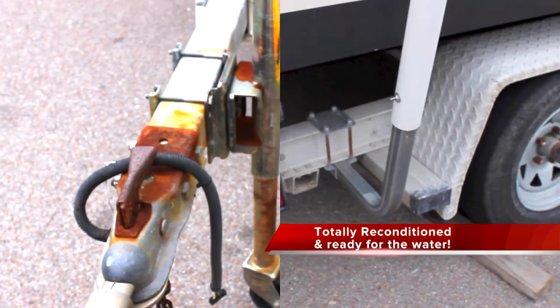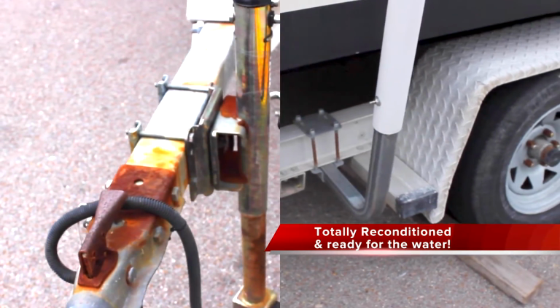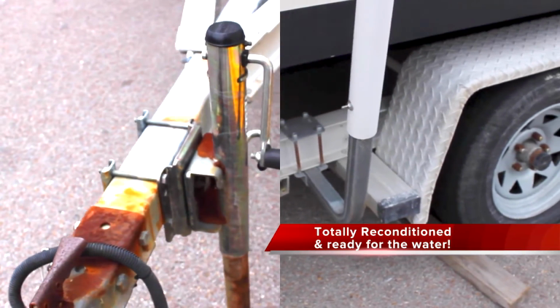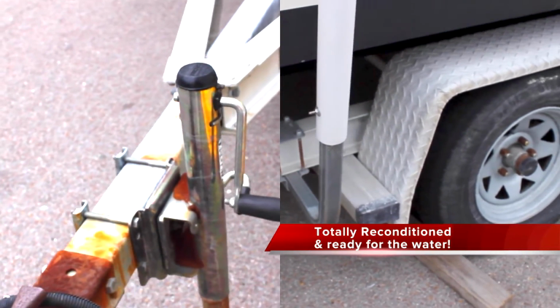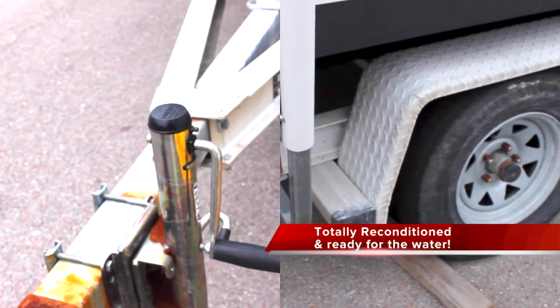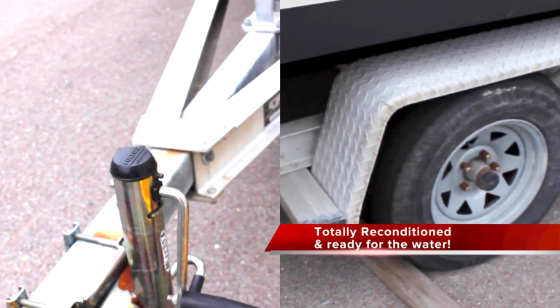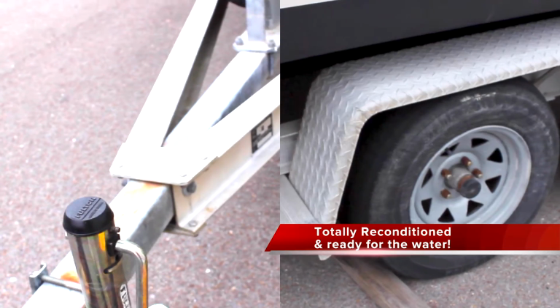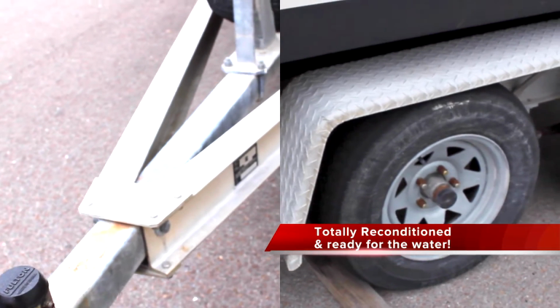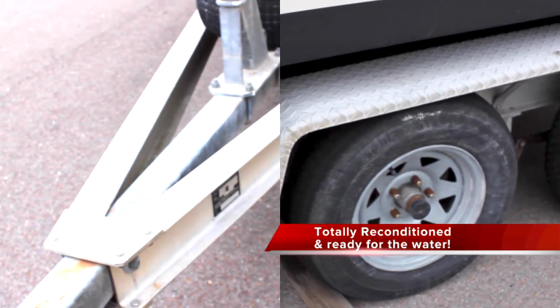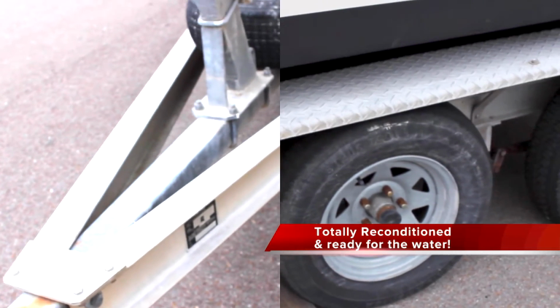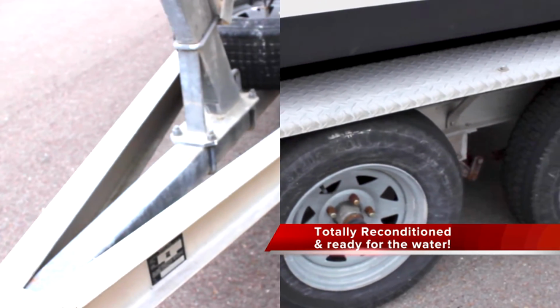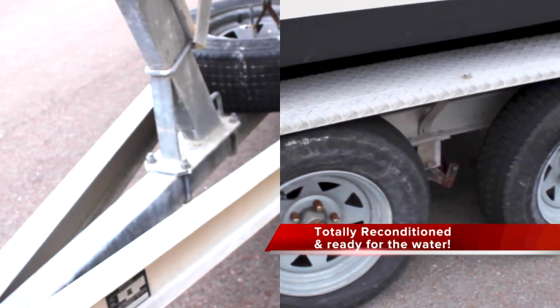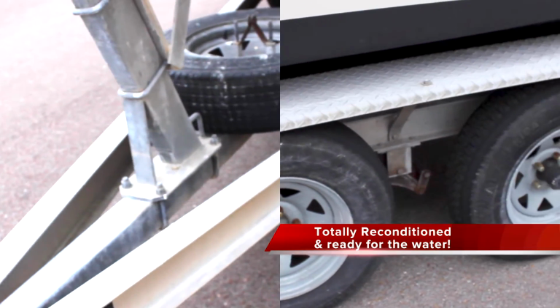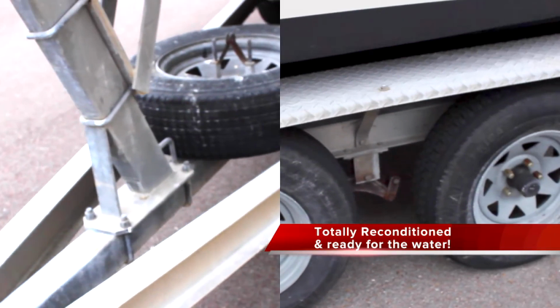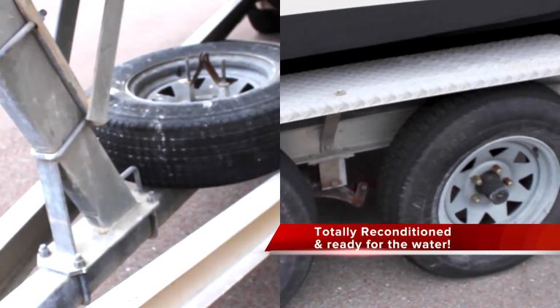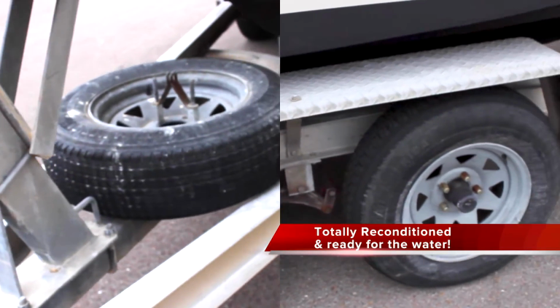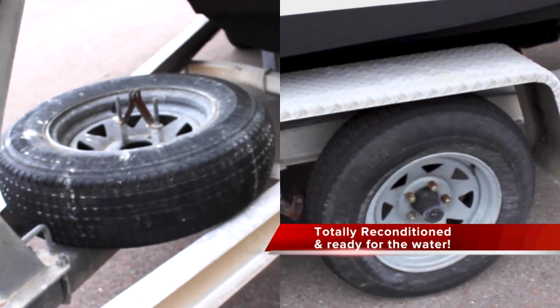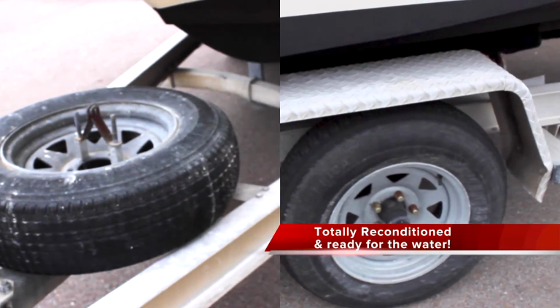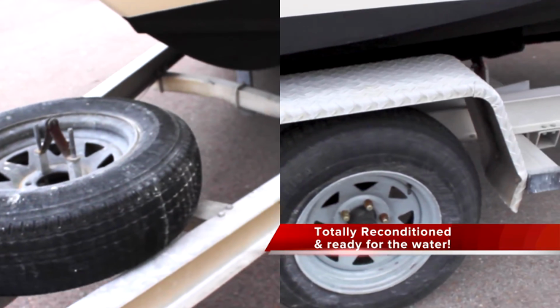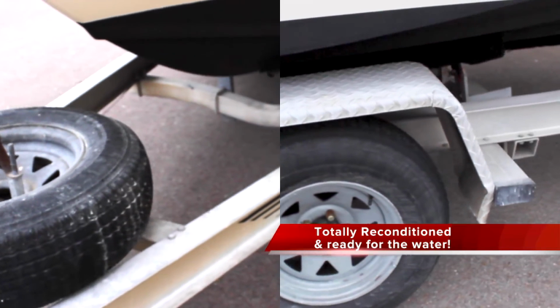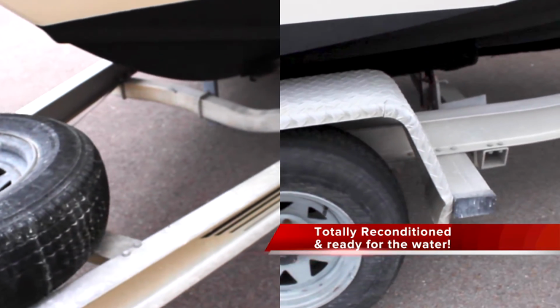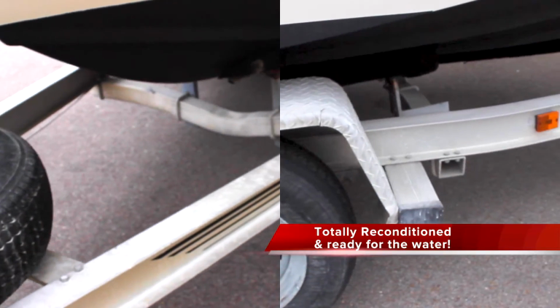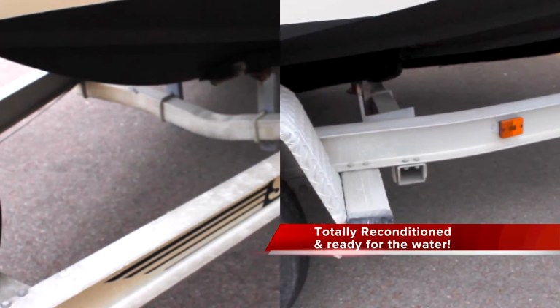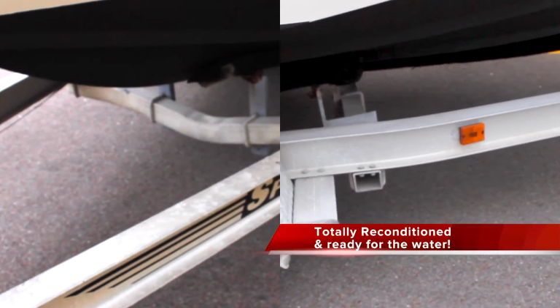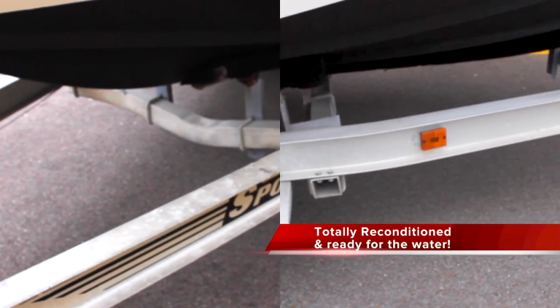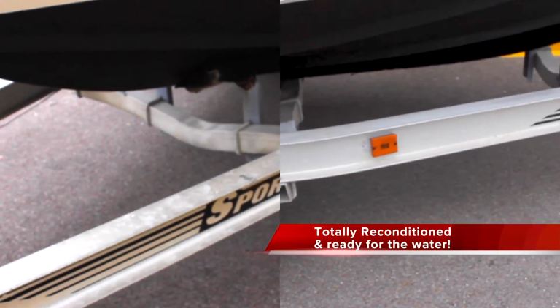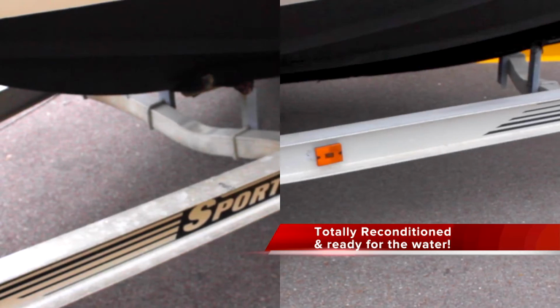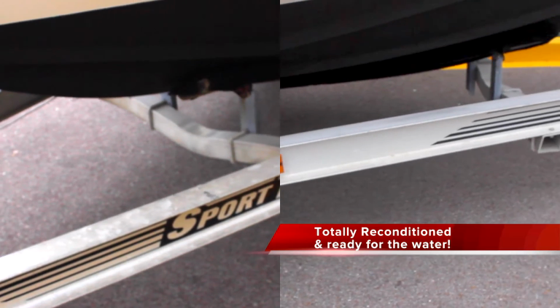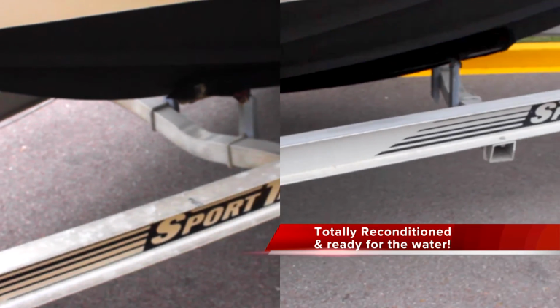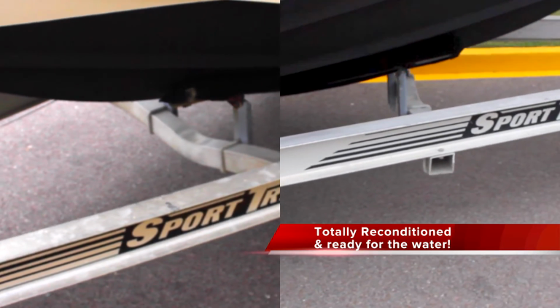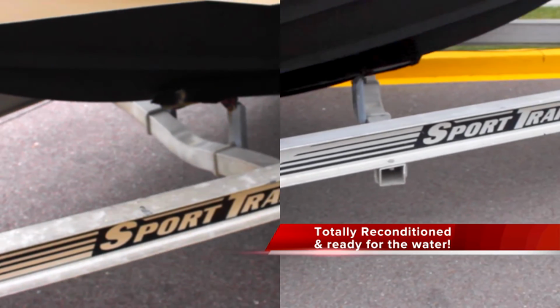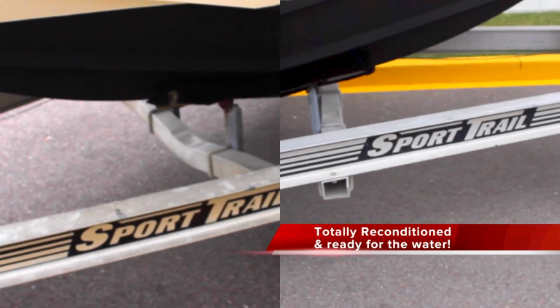The trailer has new steel wheels as well as LED brake lights and a brand new winch. All the services are up to date and the boat is ready to hit the water.